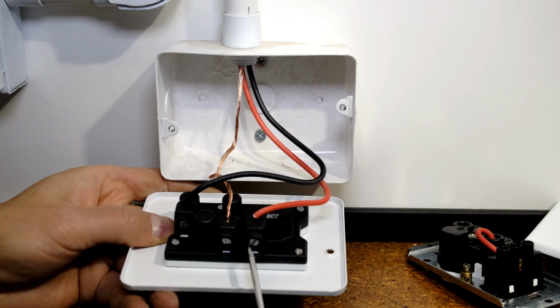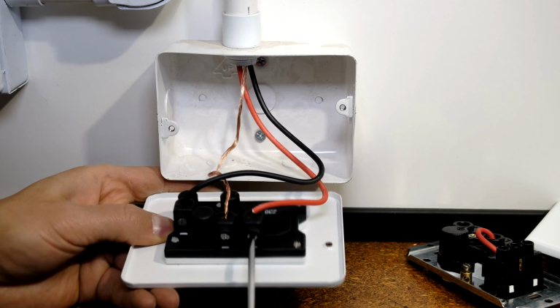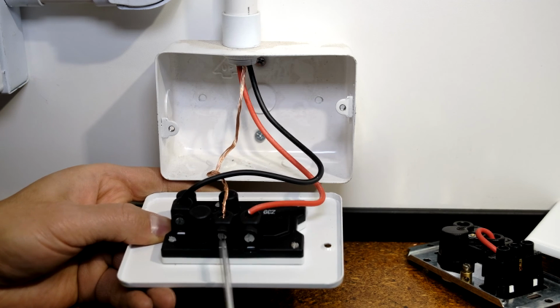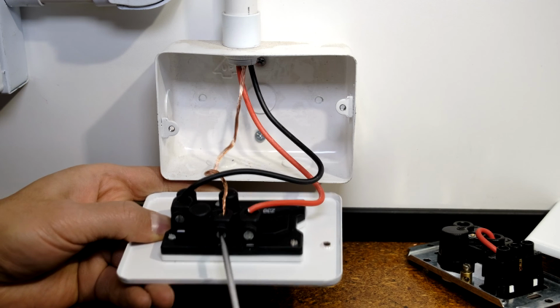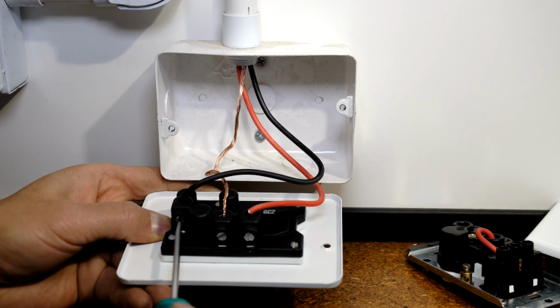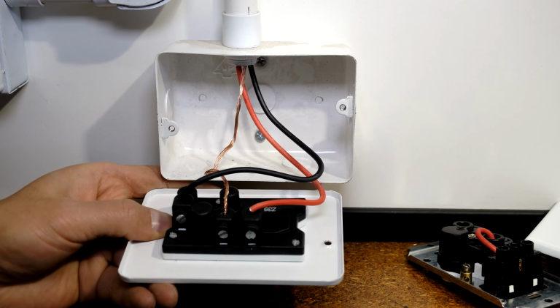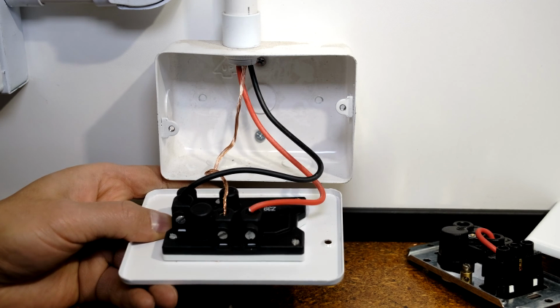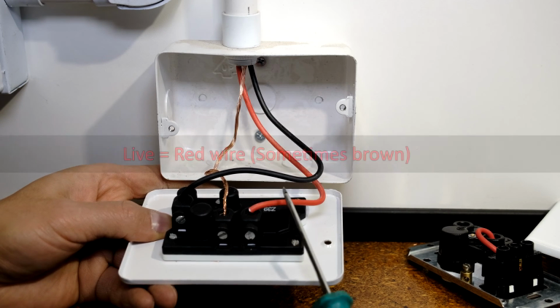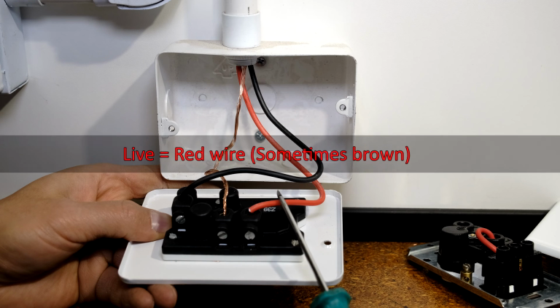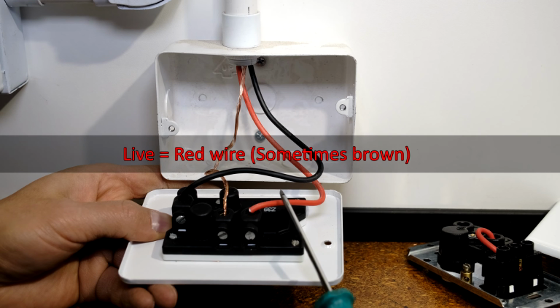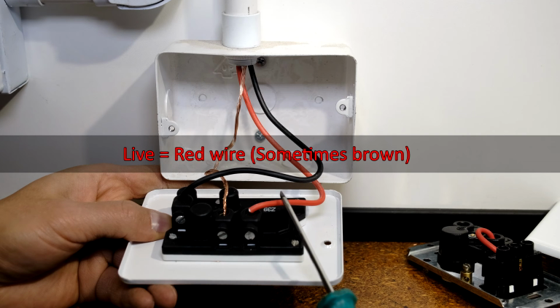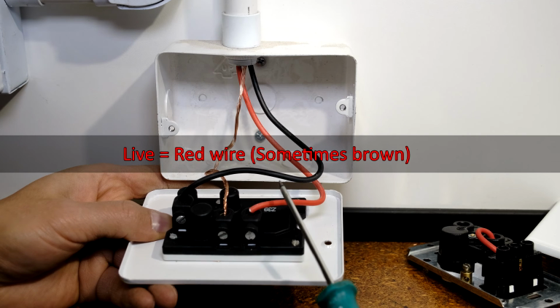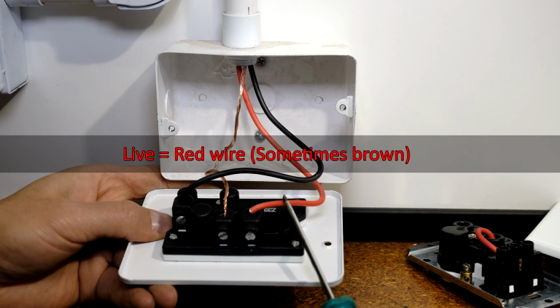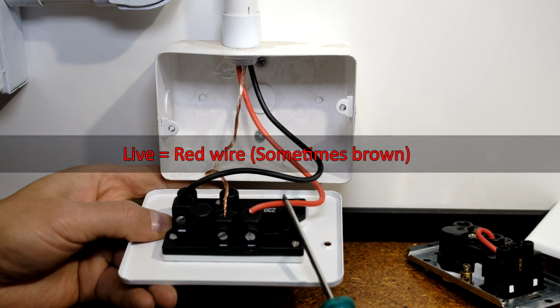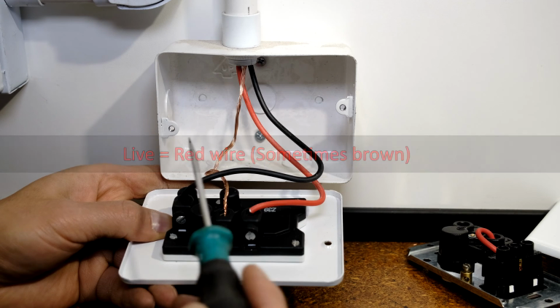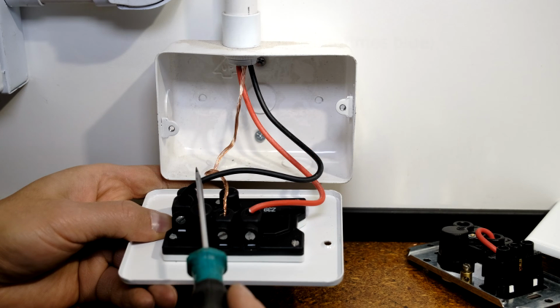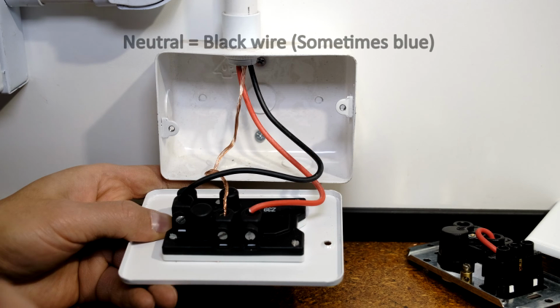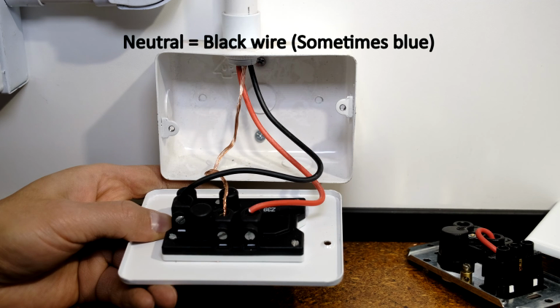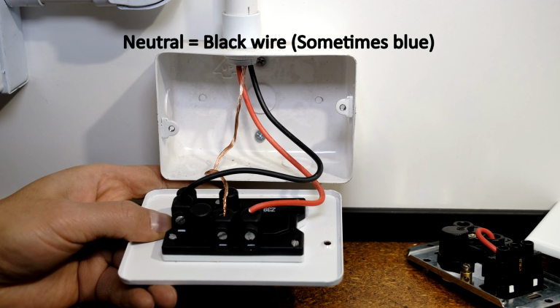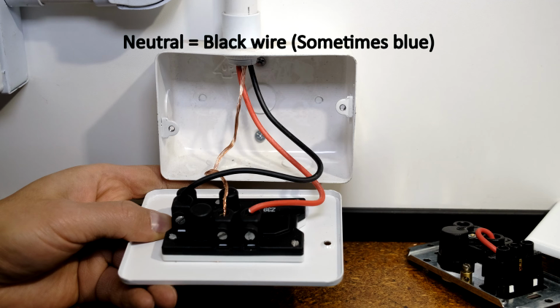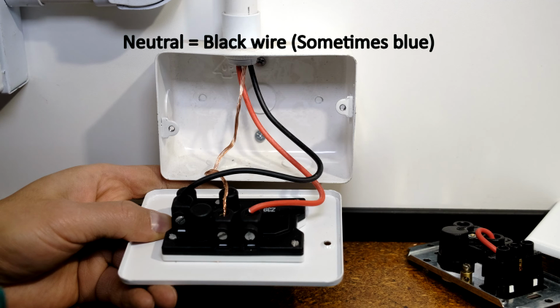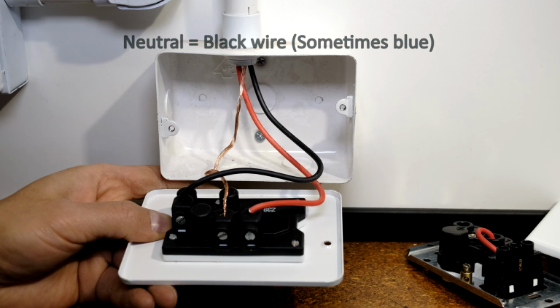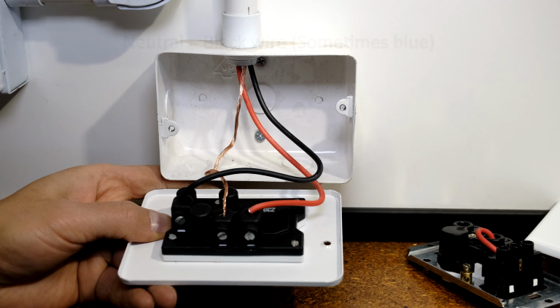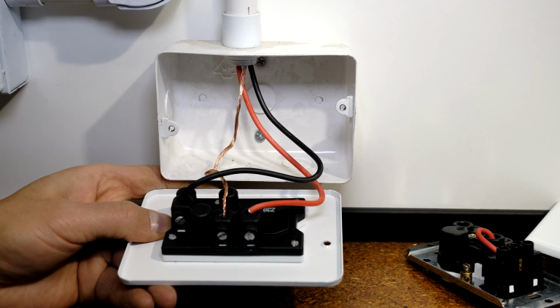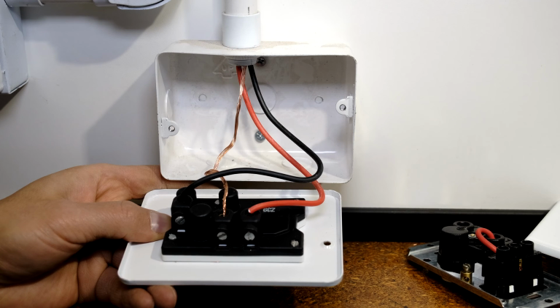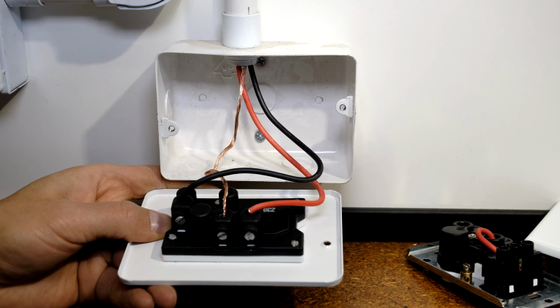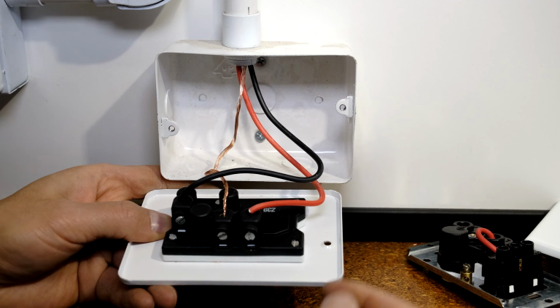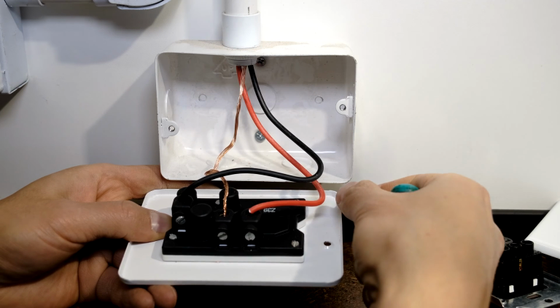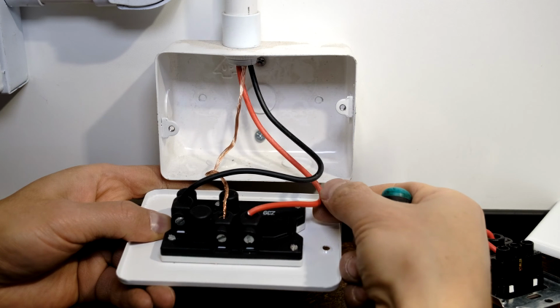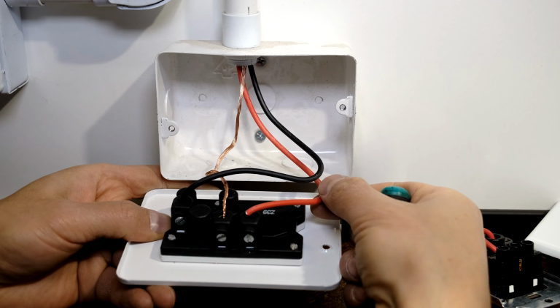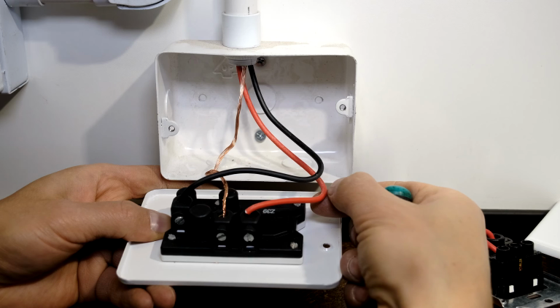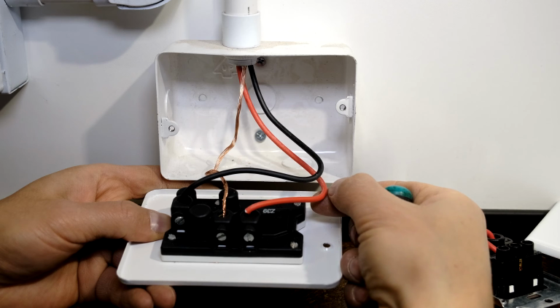For your reference, the live is generally red in color and the neutral is generally black. In your layout it might be different, but usually the brown or the red is live.